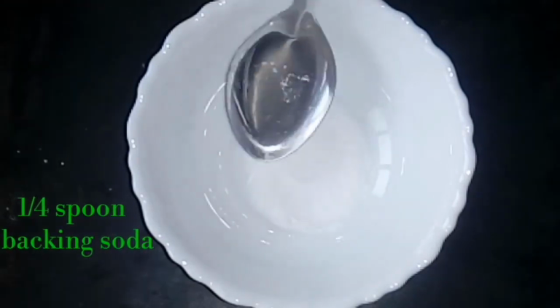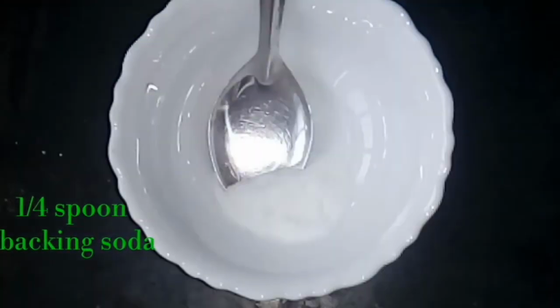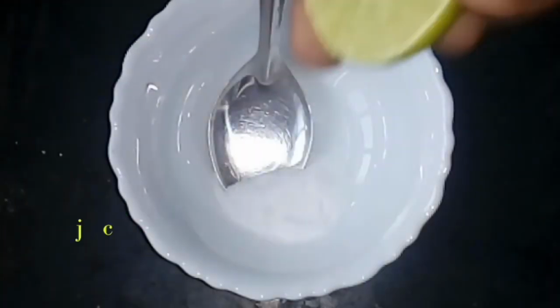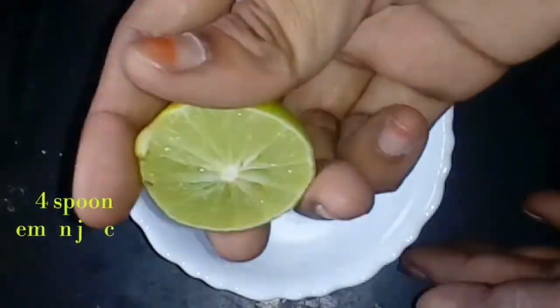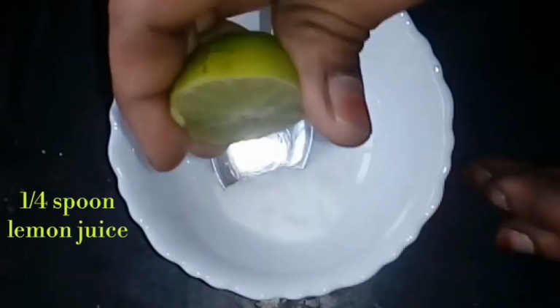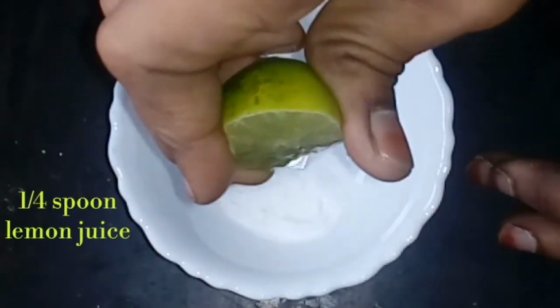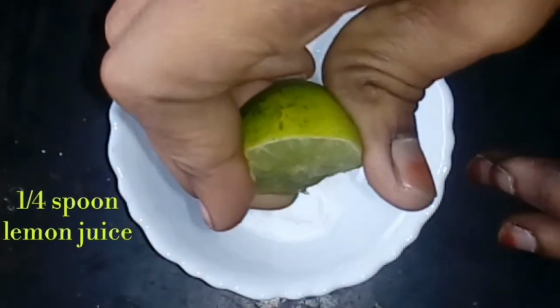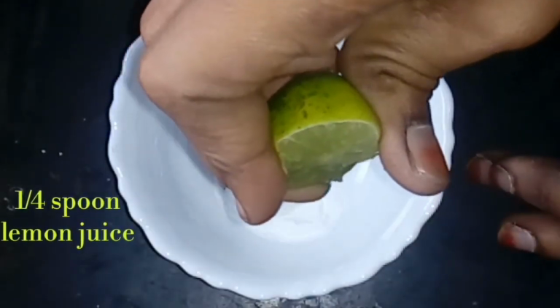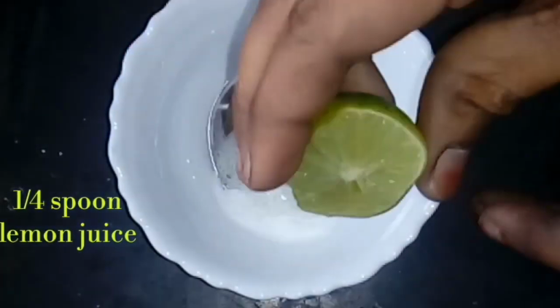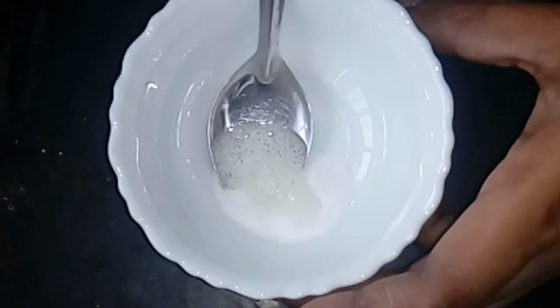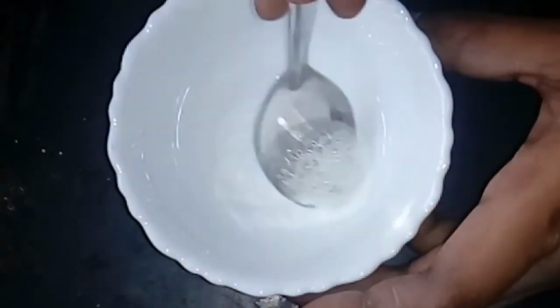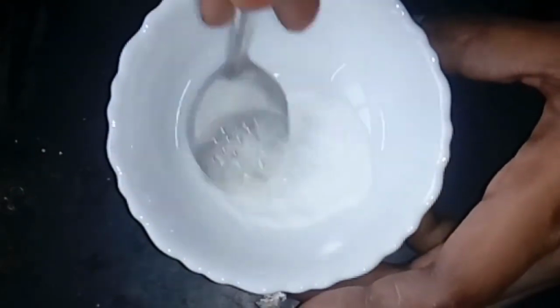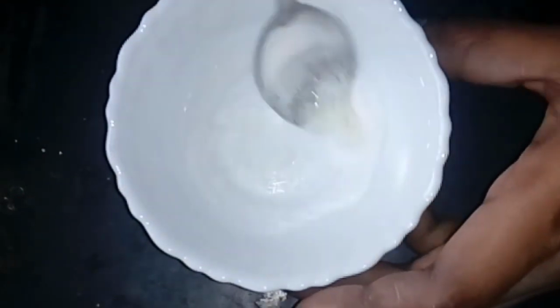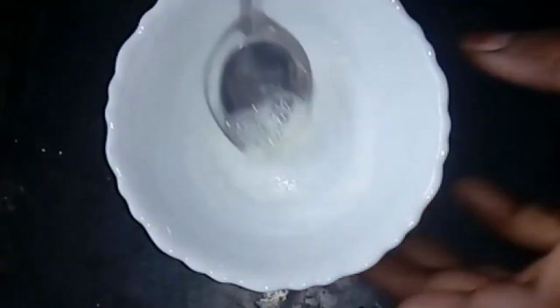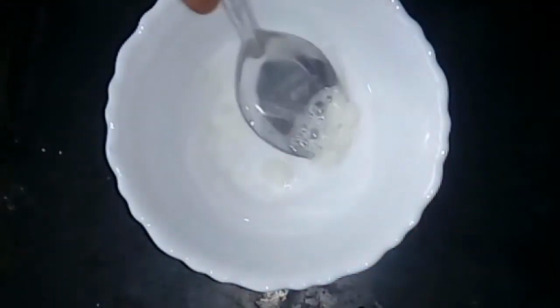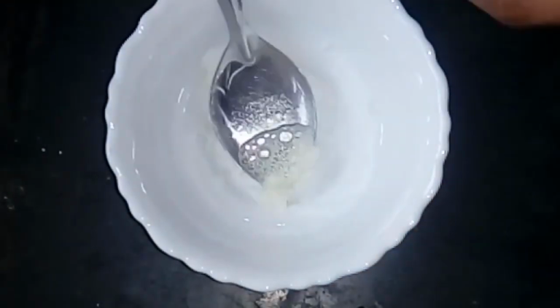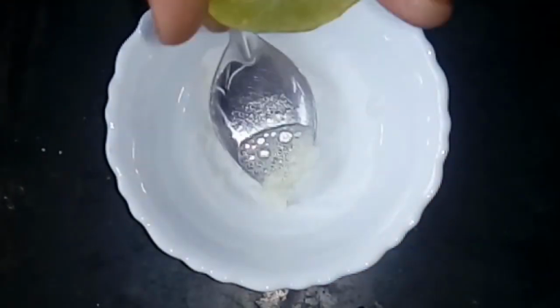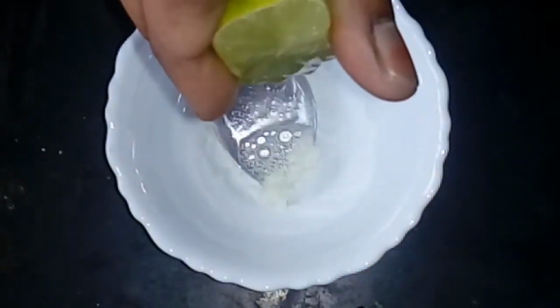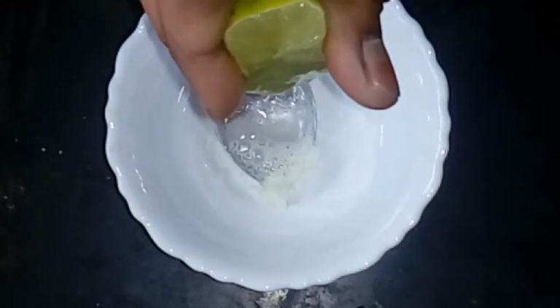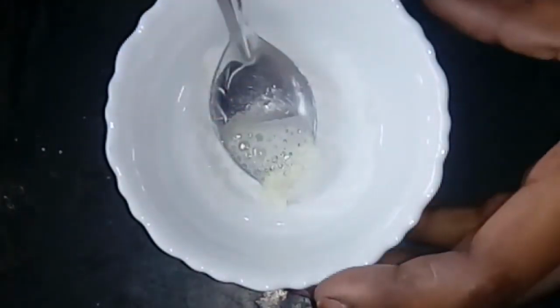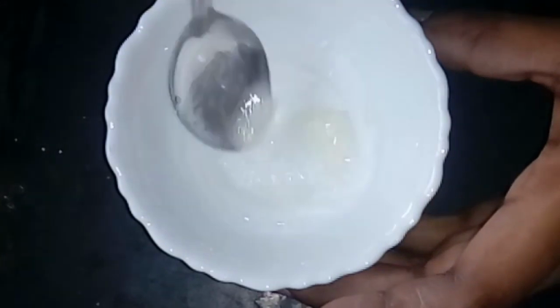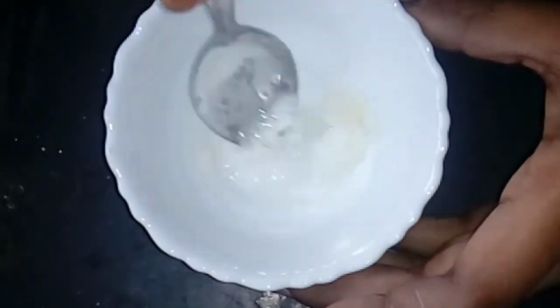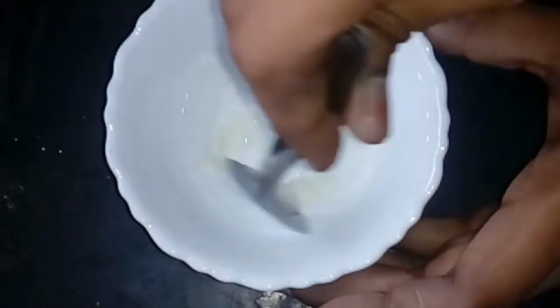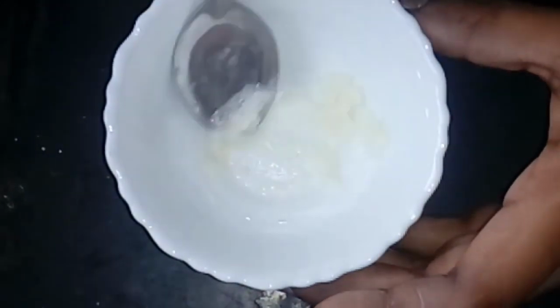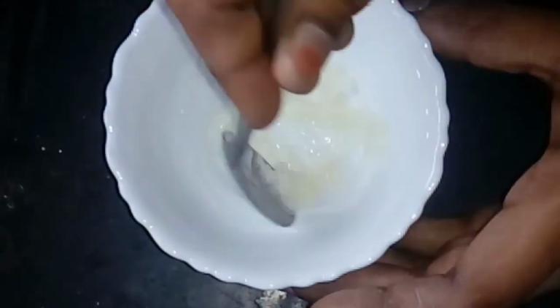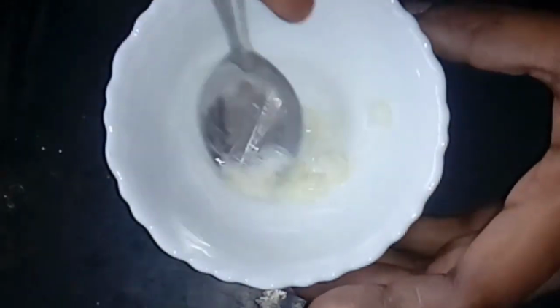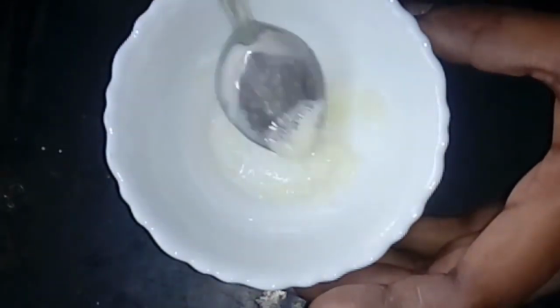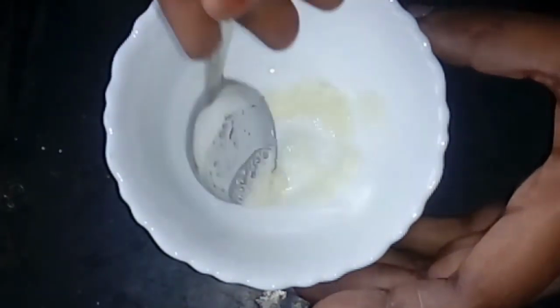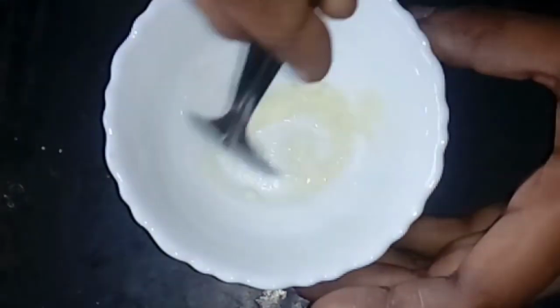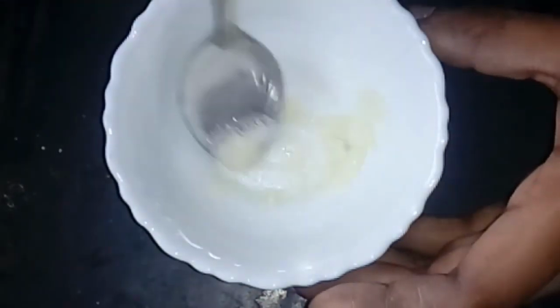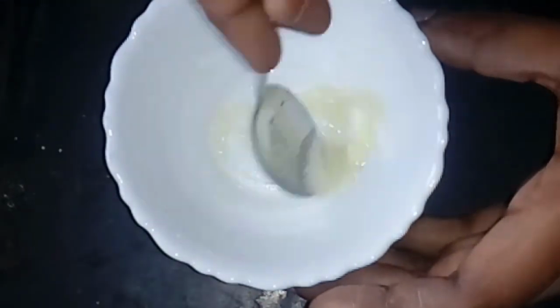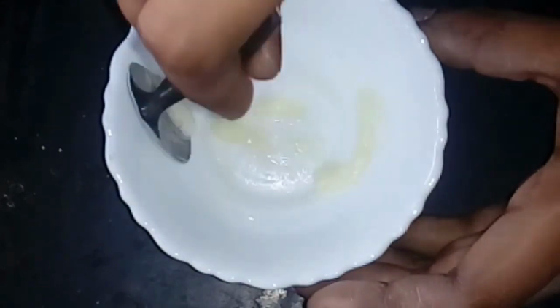I am going to add a spoon of baking soda. I am going to add a spoon of lemon juice. I am going to mix it with a face-pack consistency. I am going to add a little bit of white. I am going to try to make a little bit of blackhead and whitehead removal. I am going to try once.